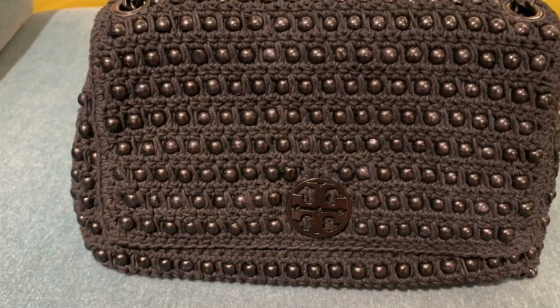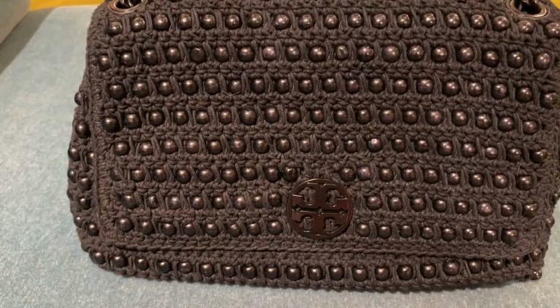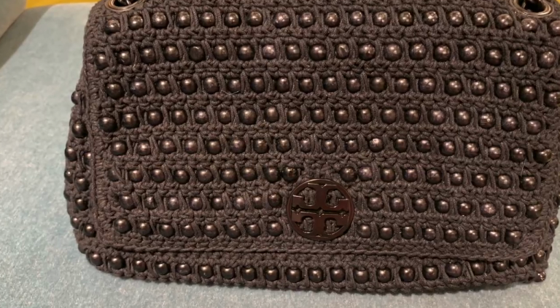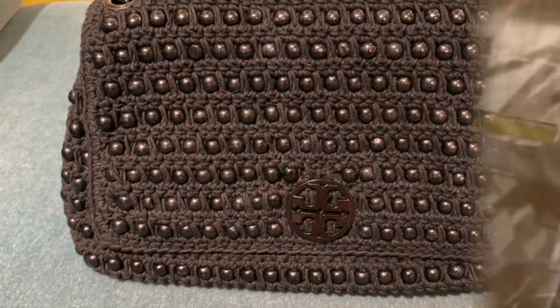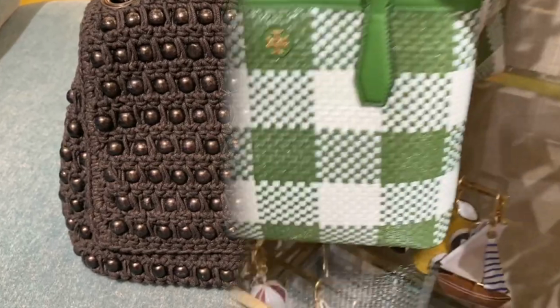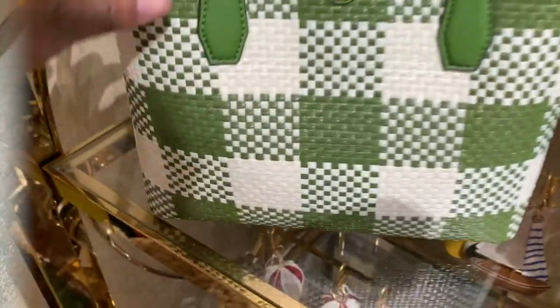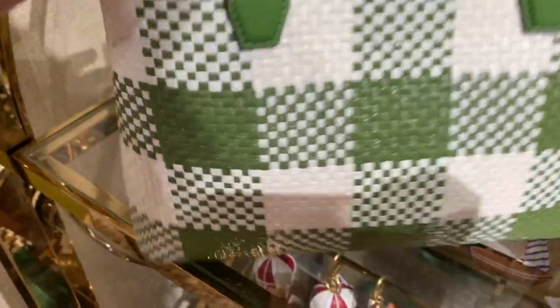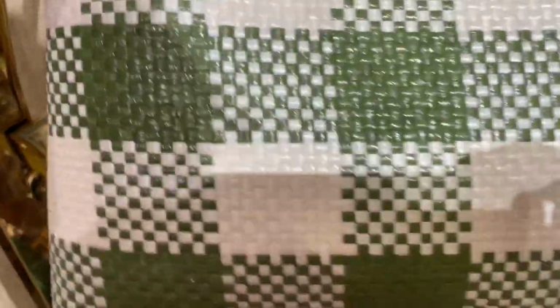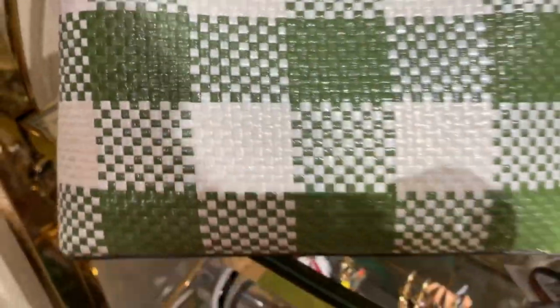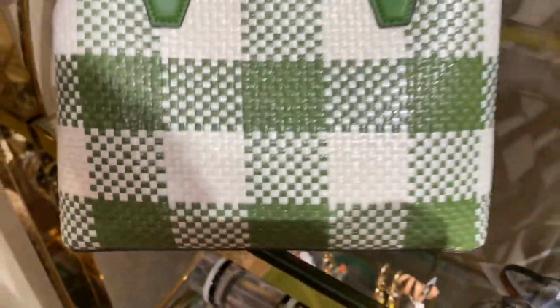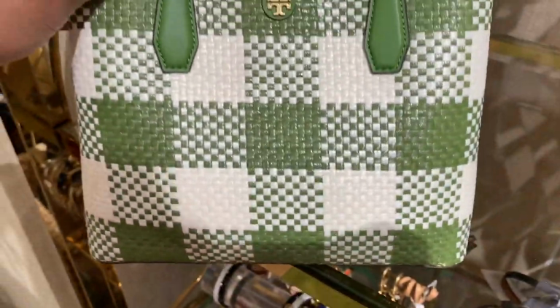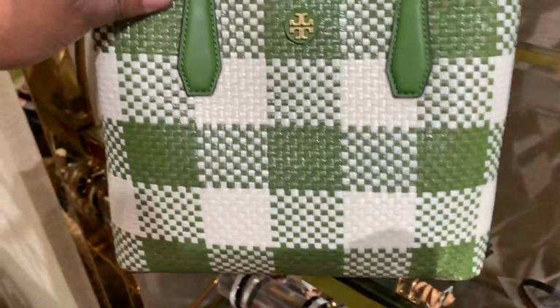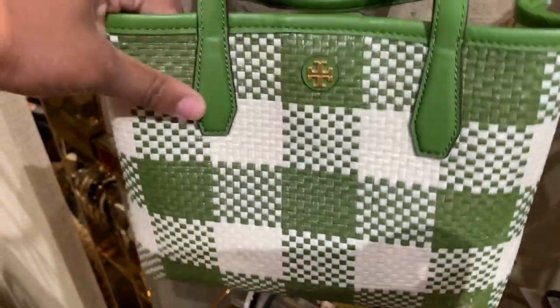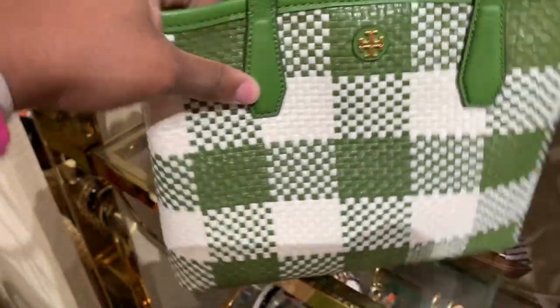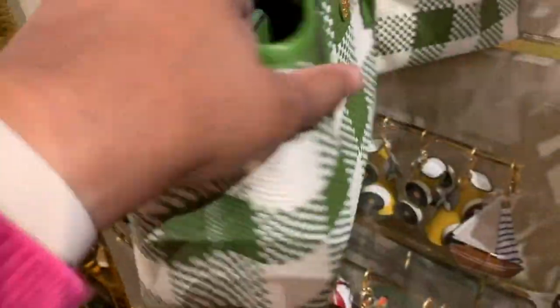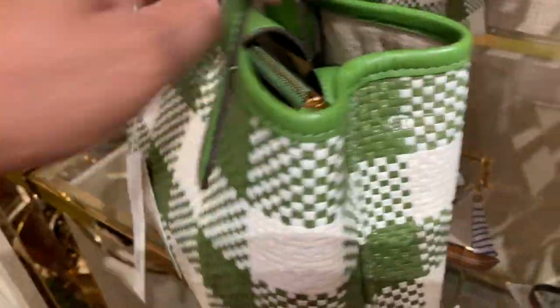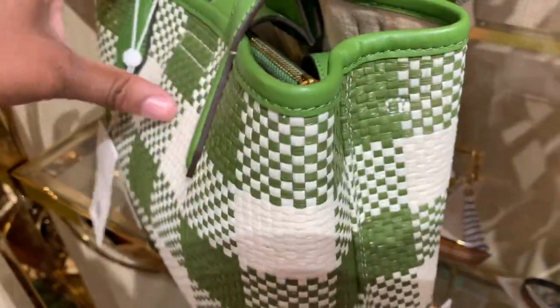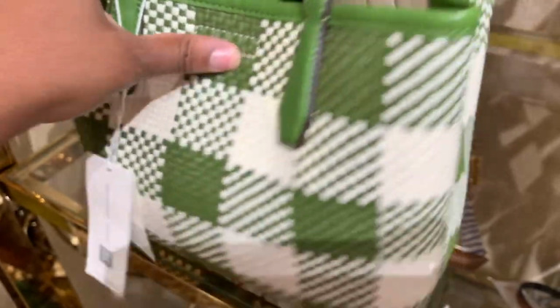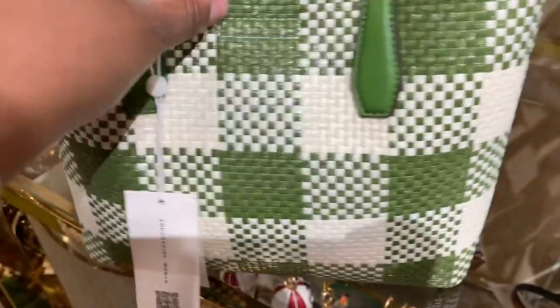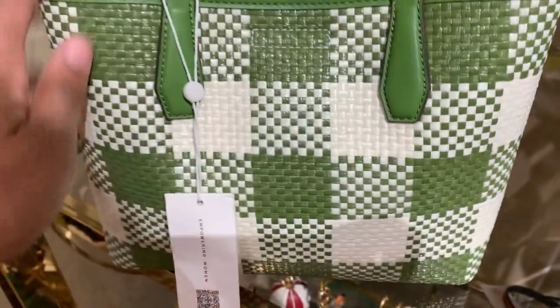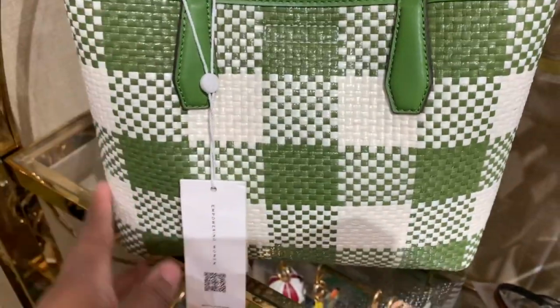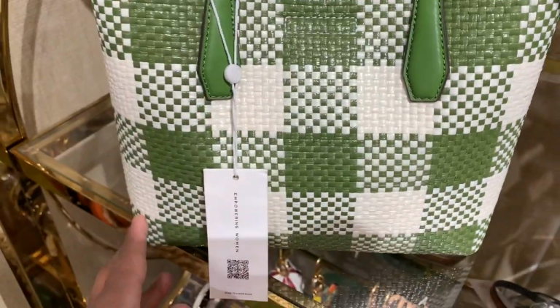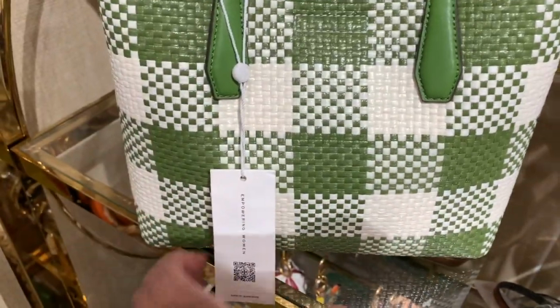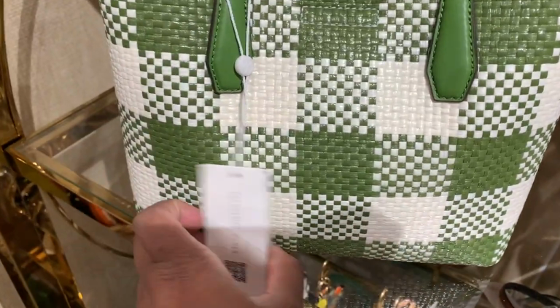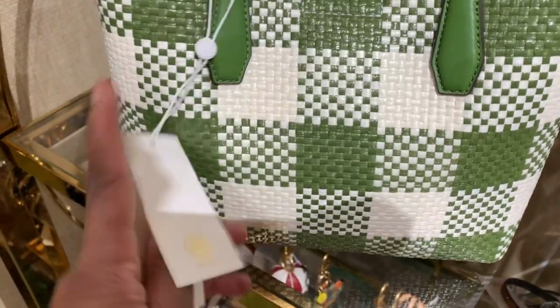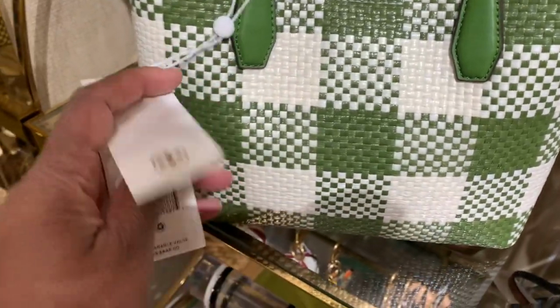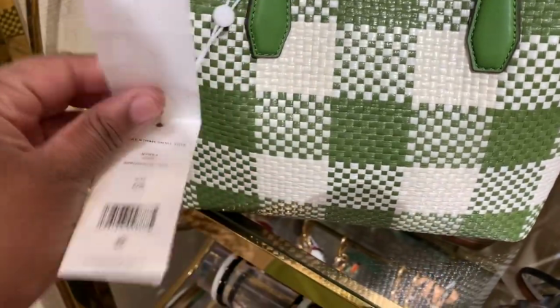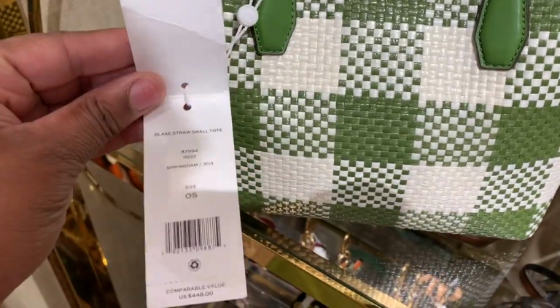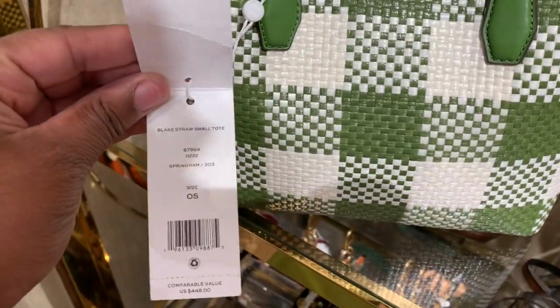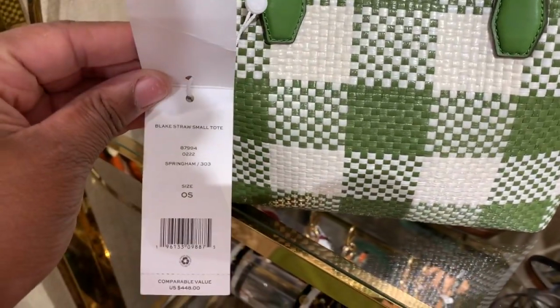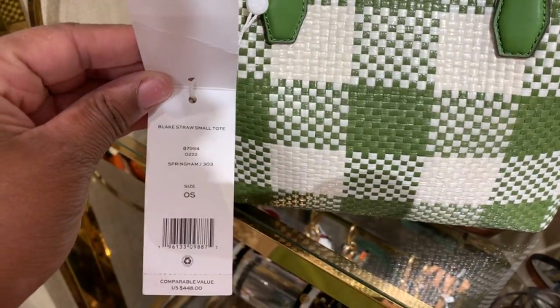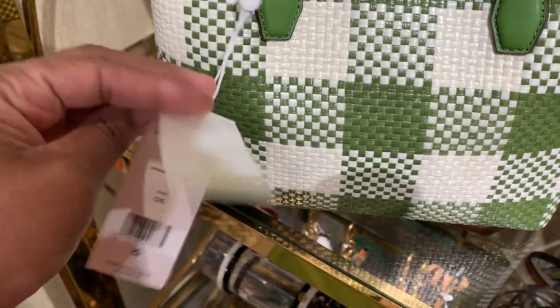There was one other bag that was beautiful — this green and white woven bag. The quality of these bags just looks so amazingly gorgeous. I was just very impressed.